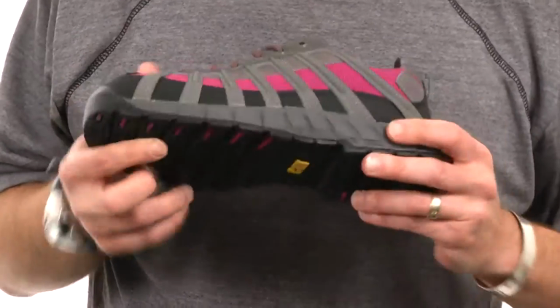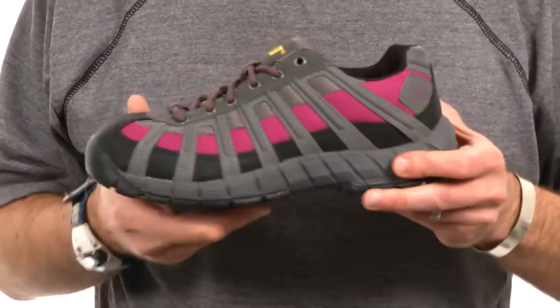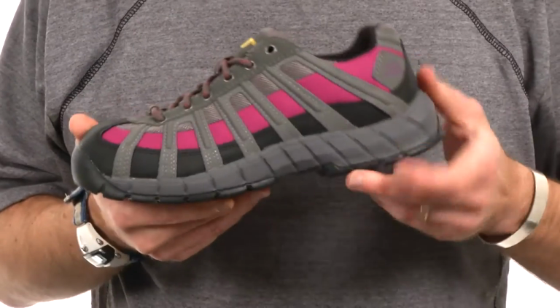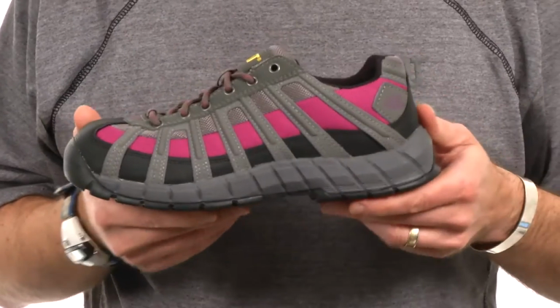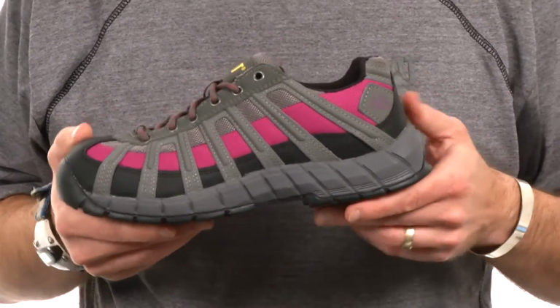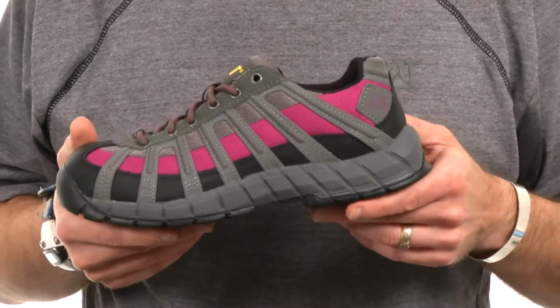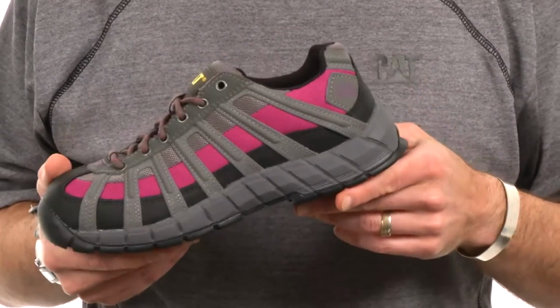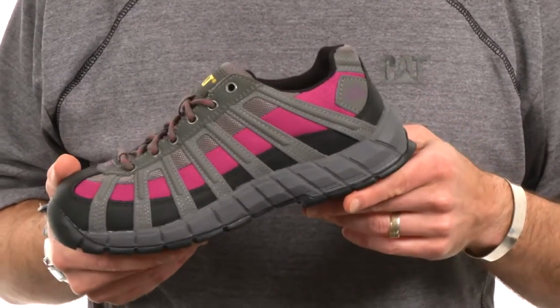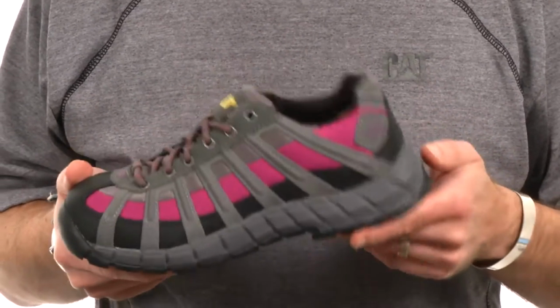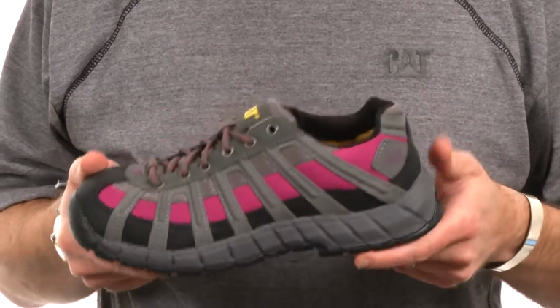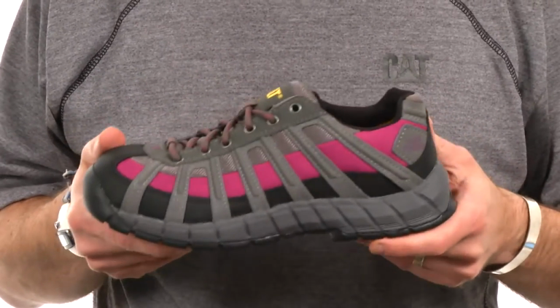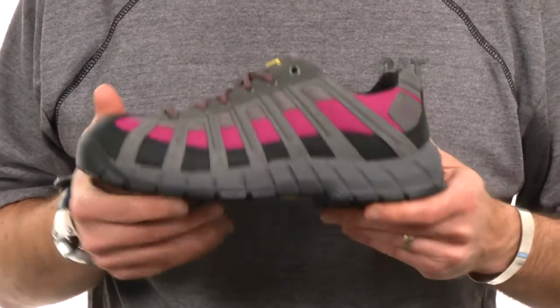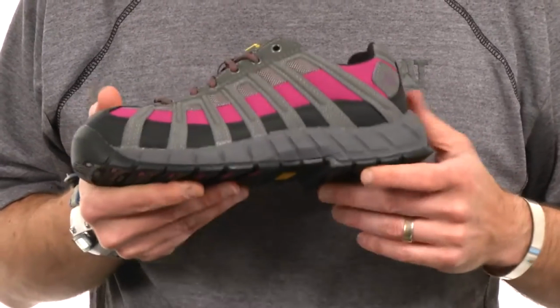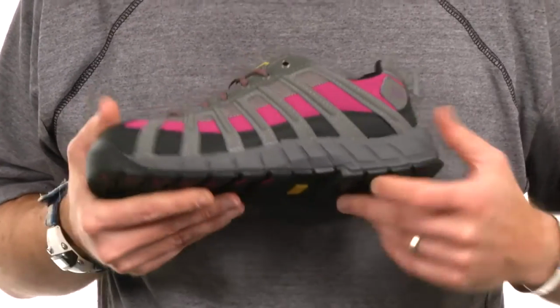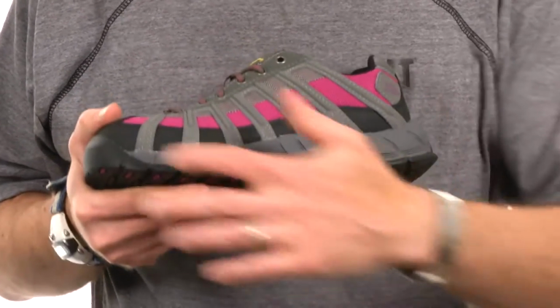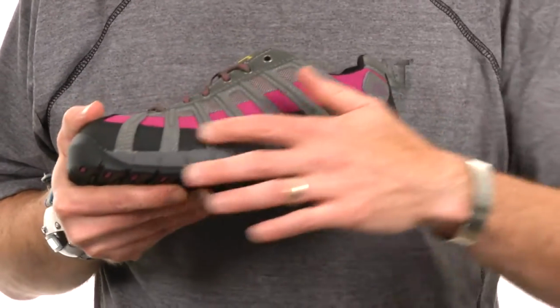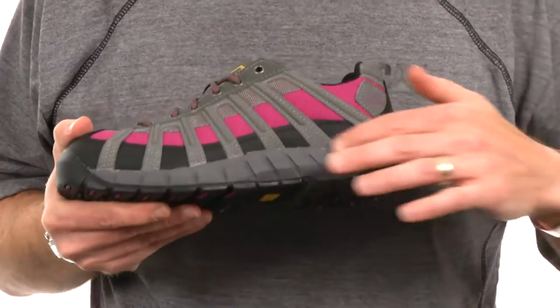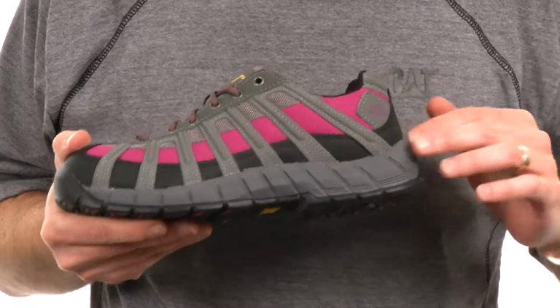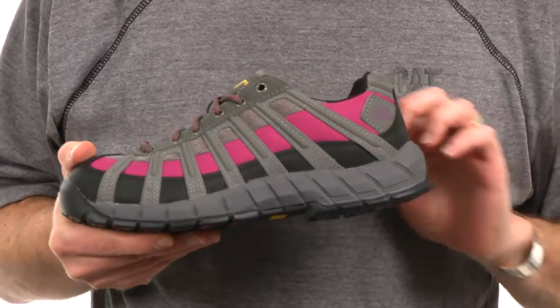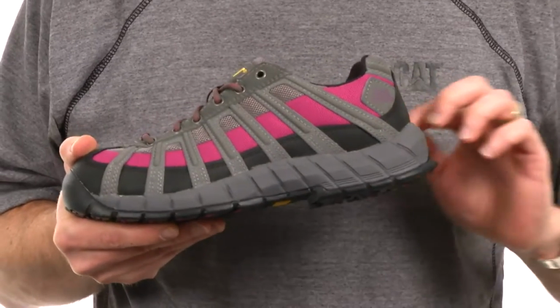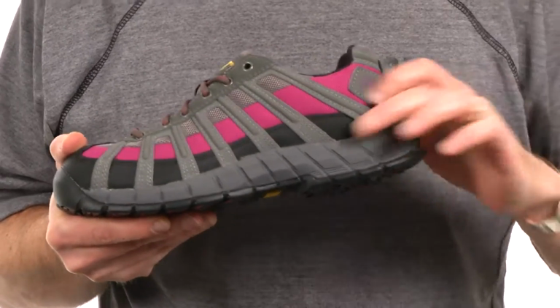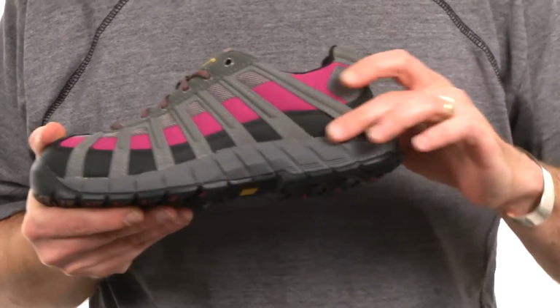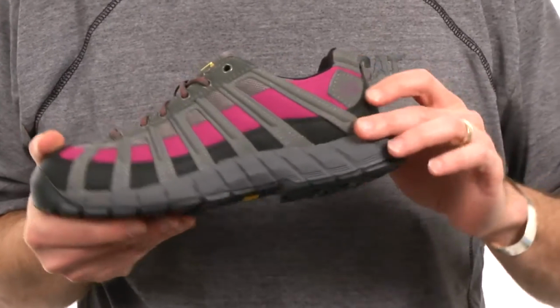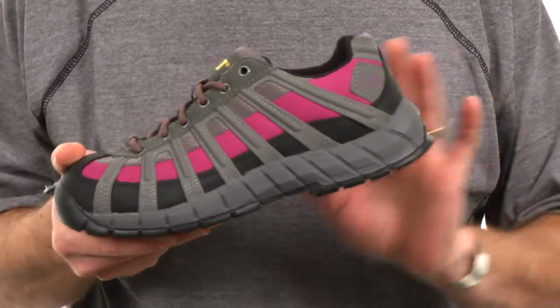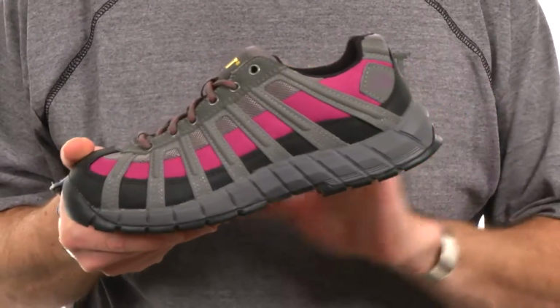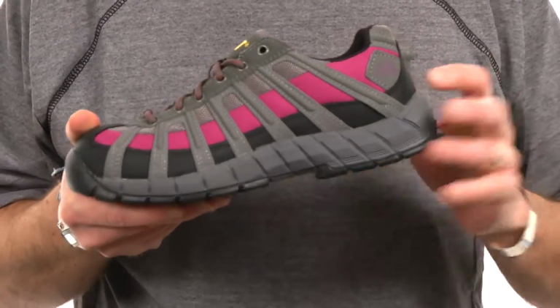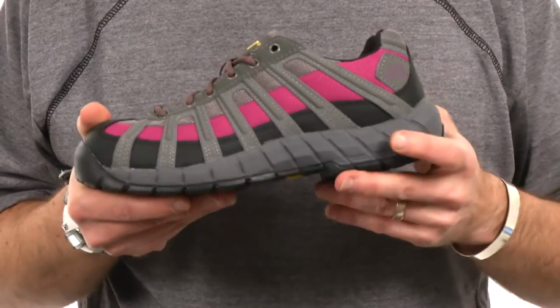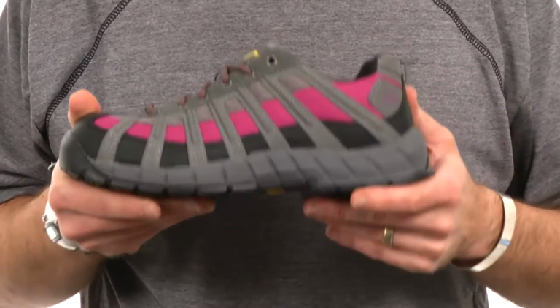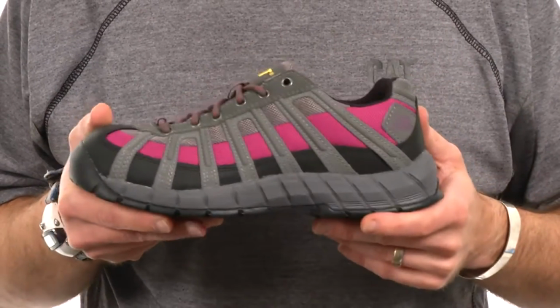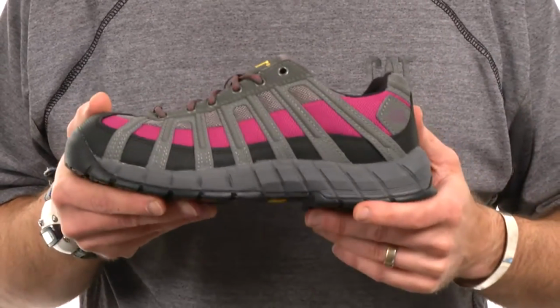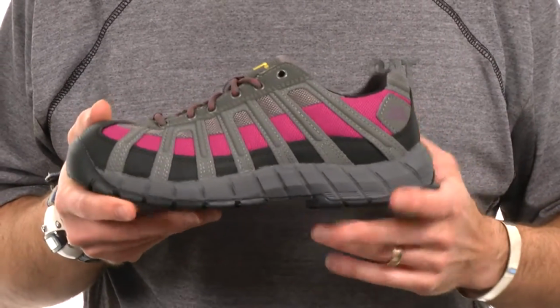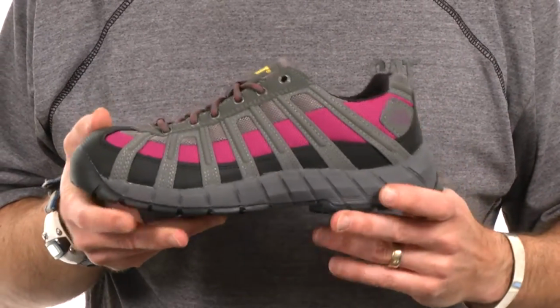The midsole is a dual density EVA midsole that is really nicely contoured underneath the heel and offers you great support underneath the arch.